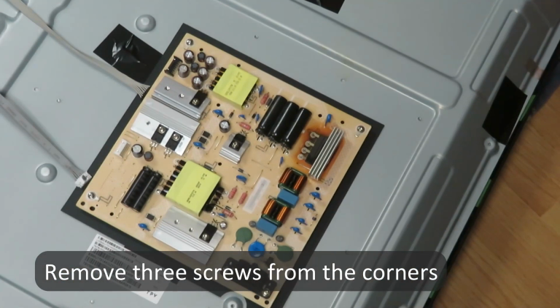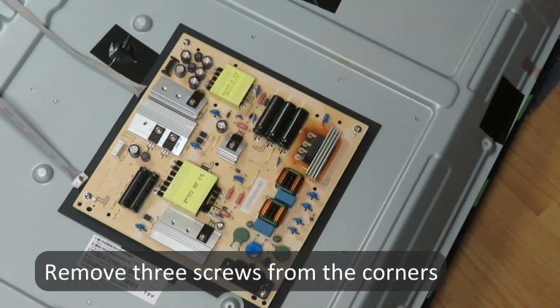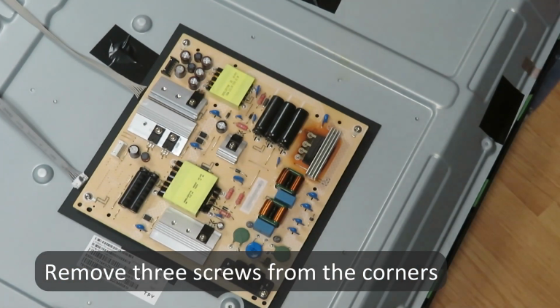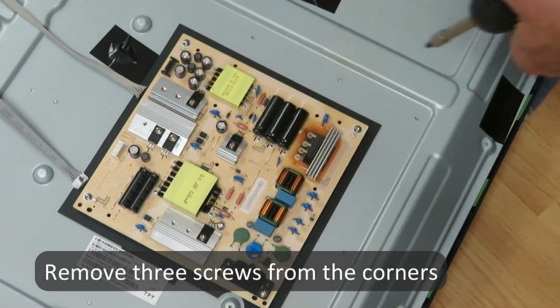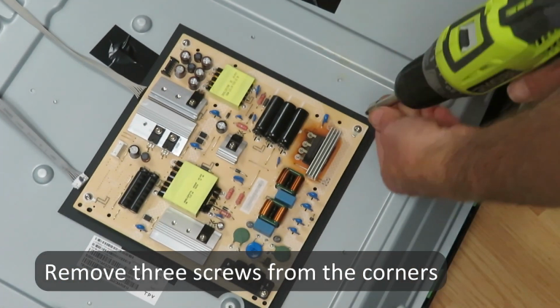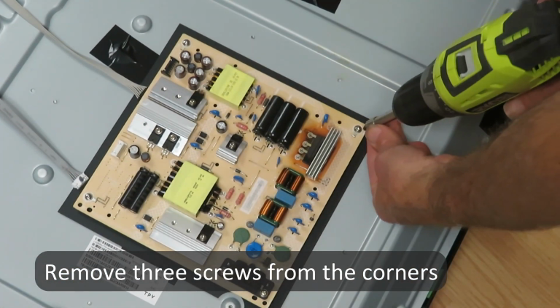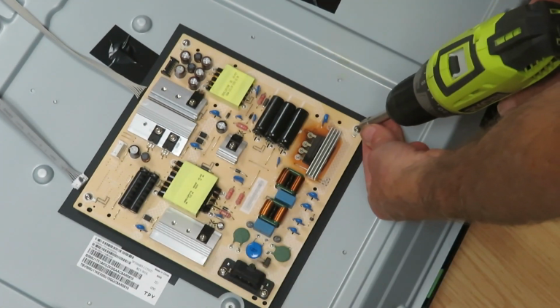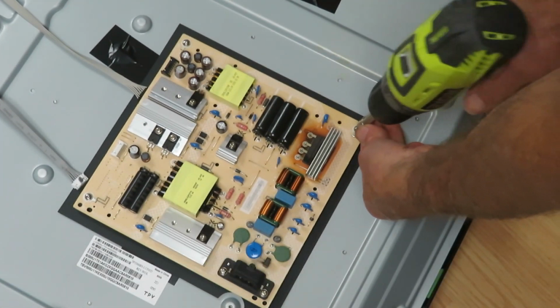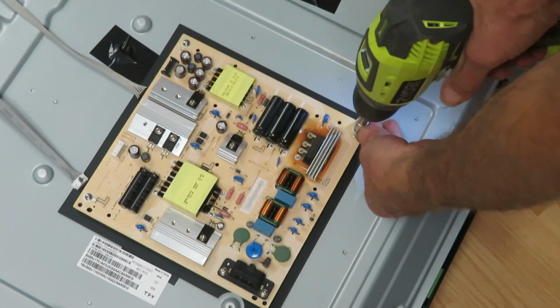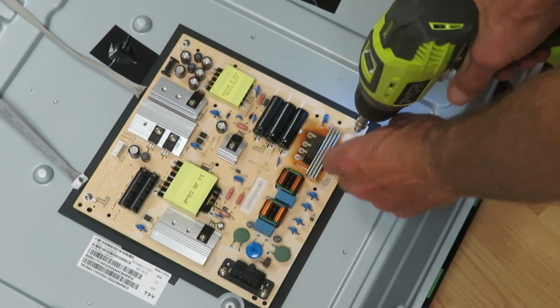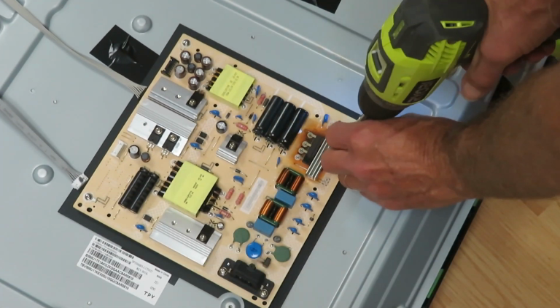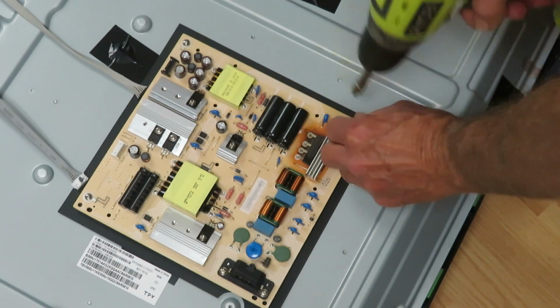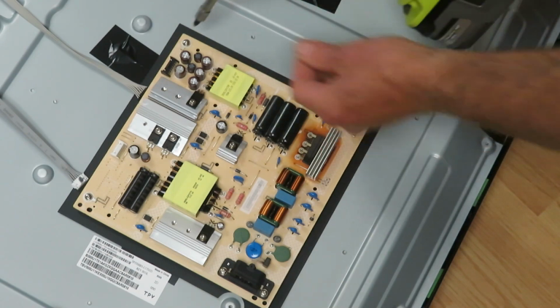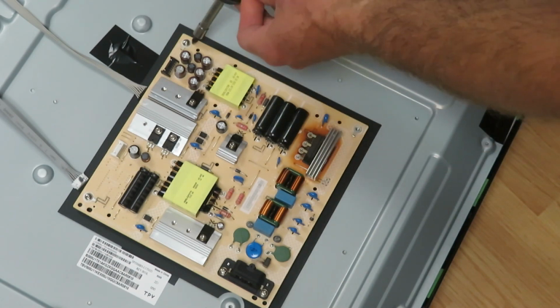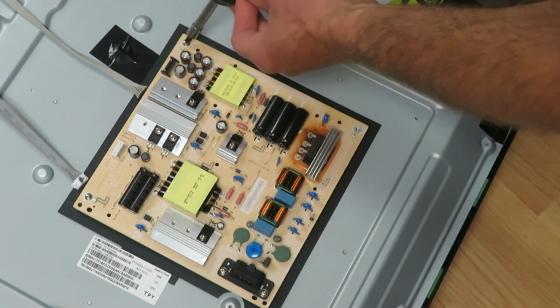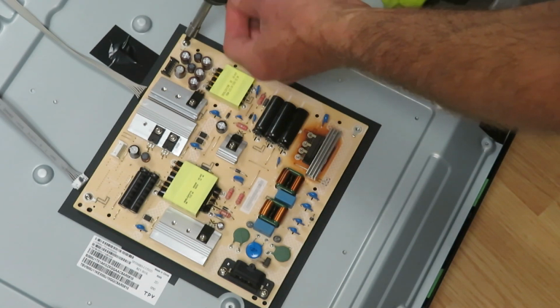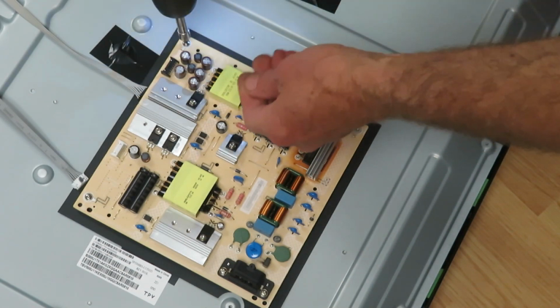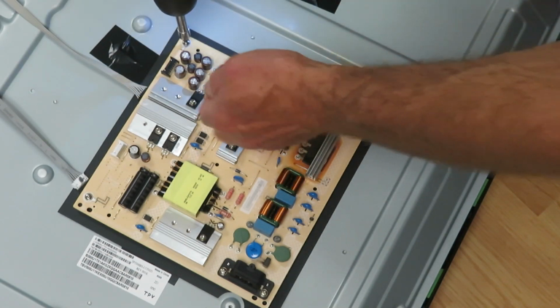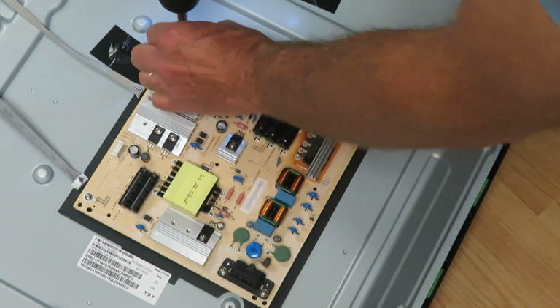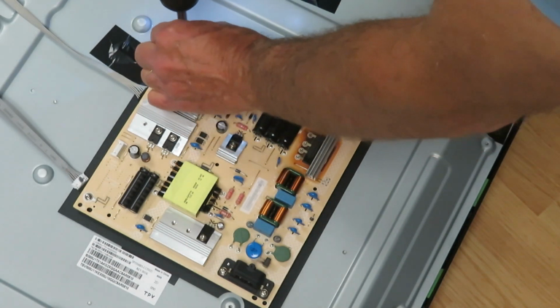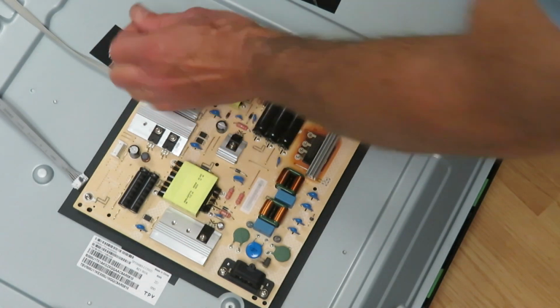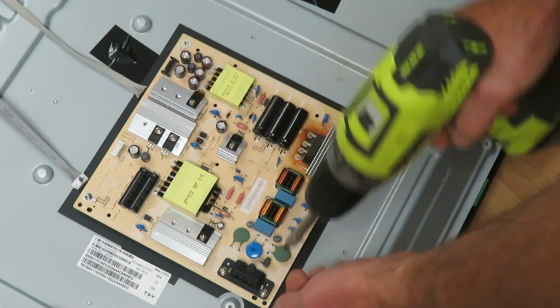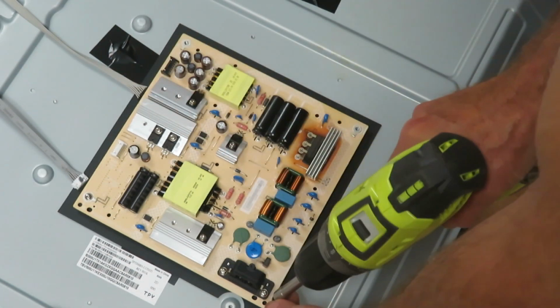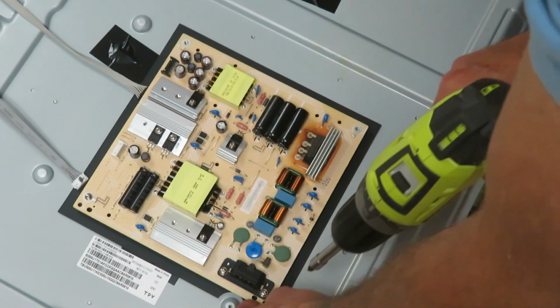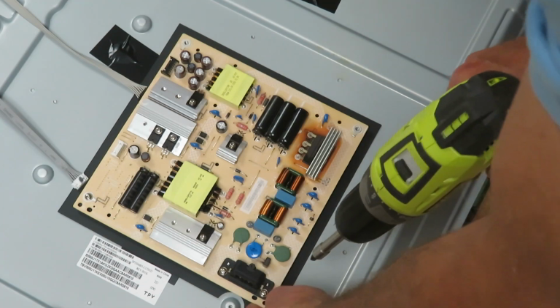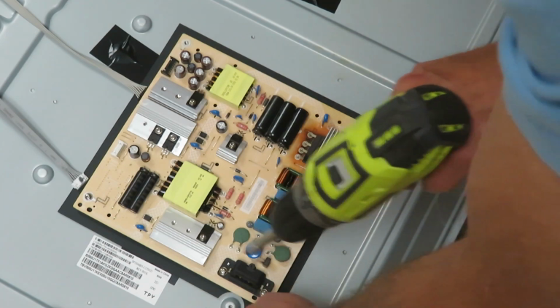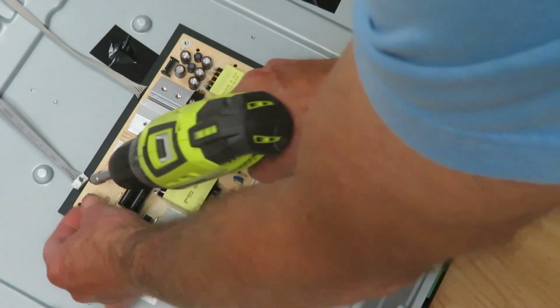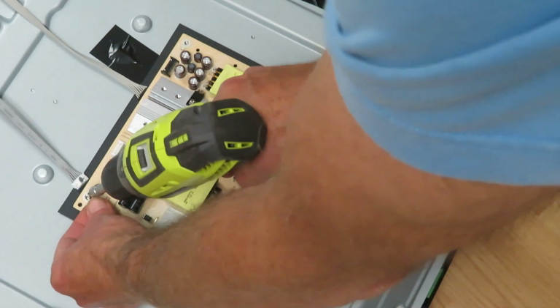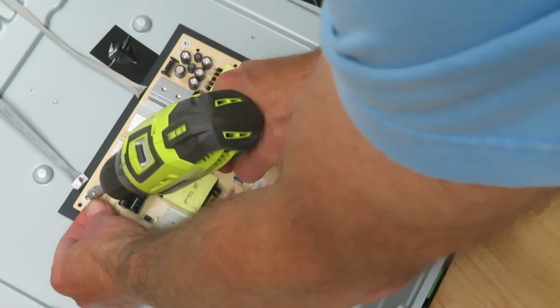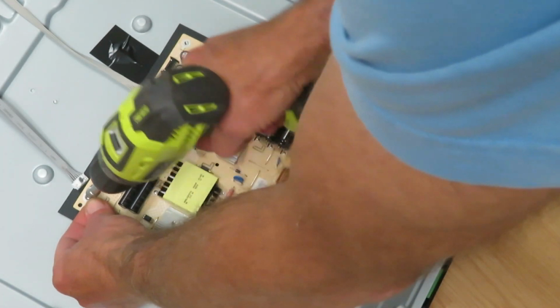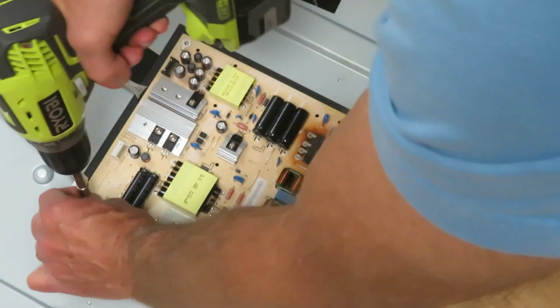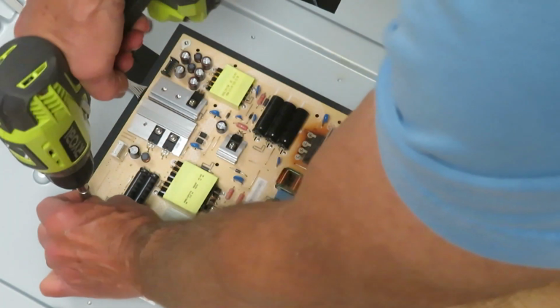There are five screws total on this board — three on the corners. The other corner is where the power cord comes in, and there you'll find two screws. These are longer for reinforcement purposes.